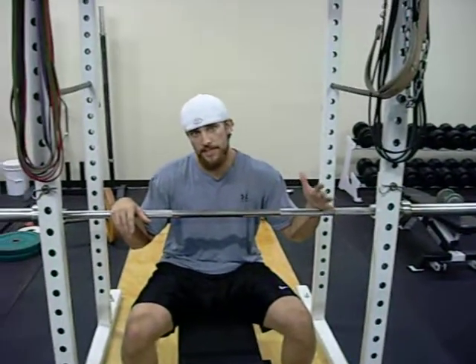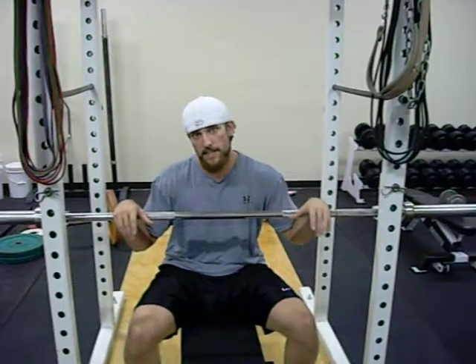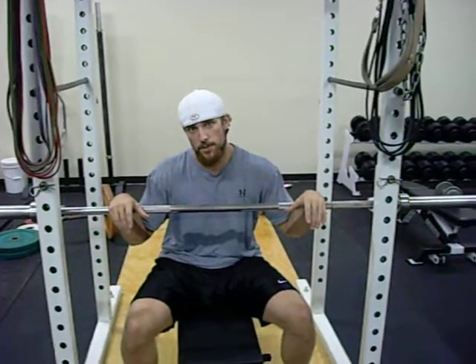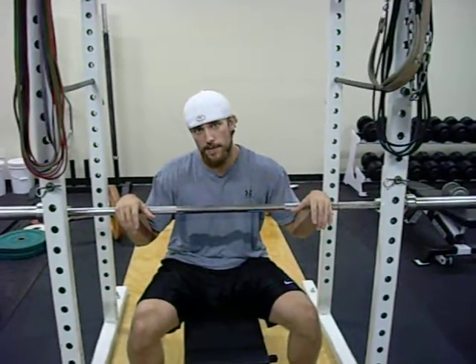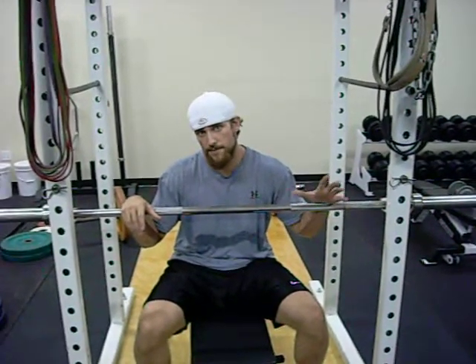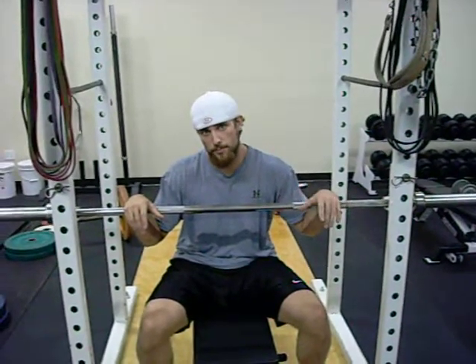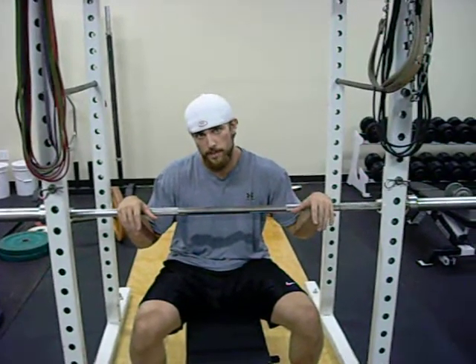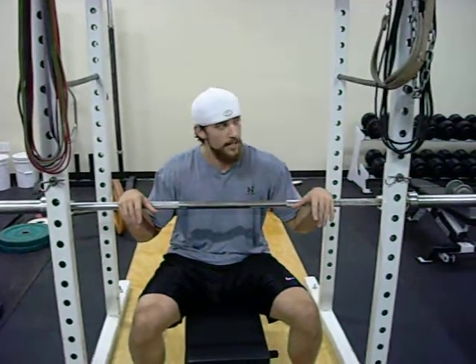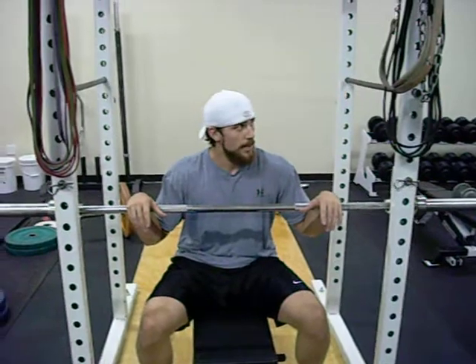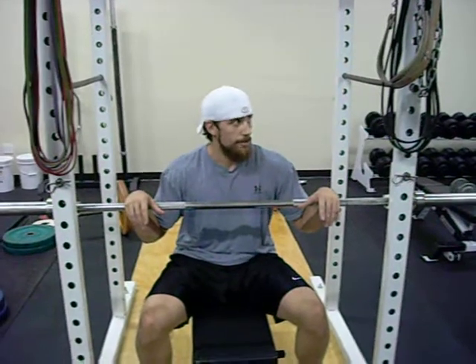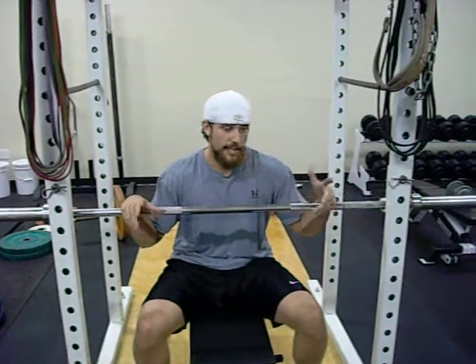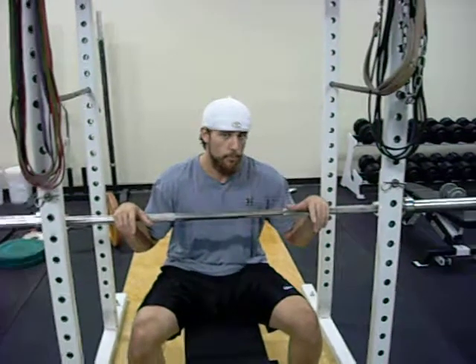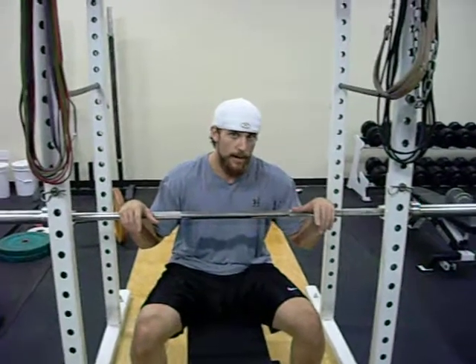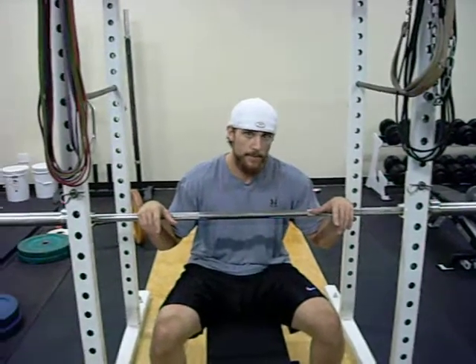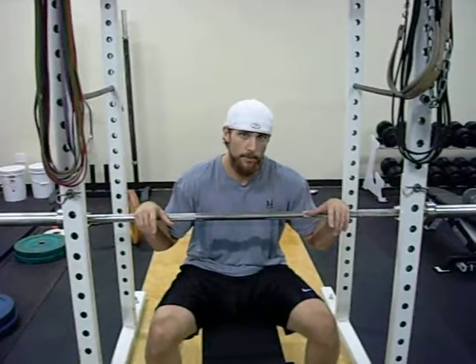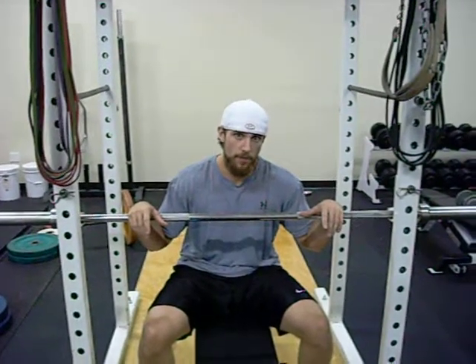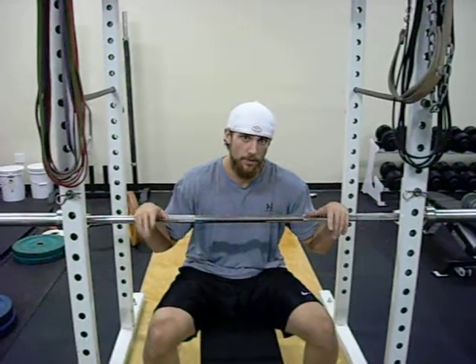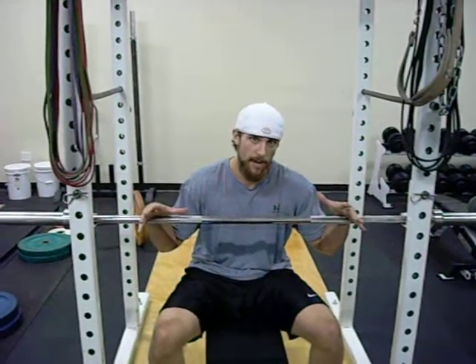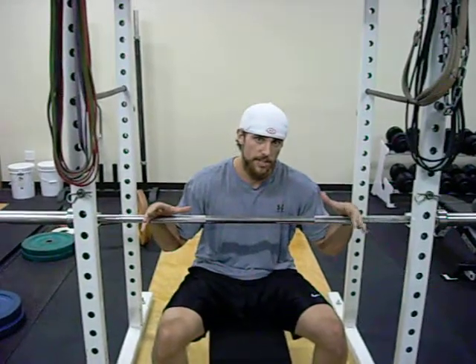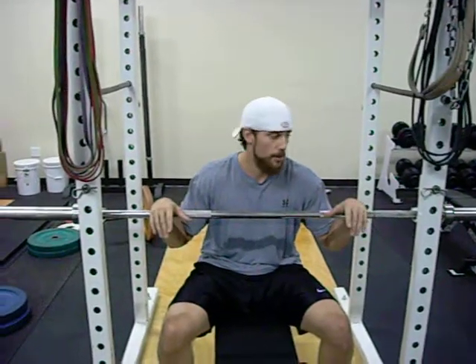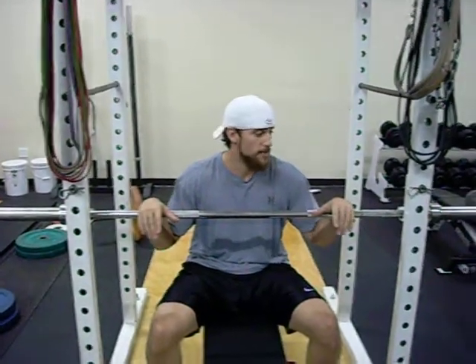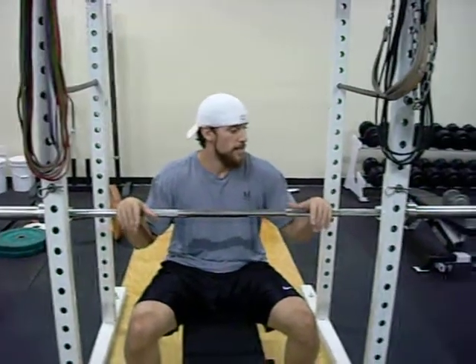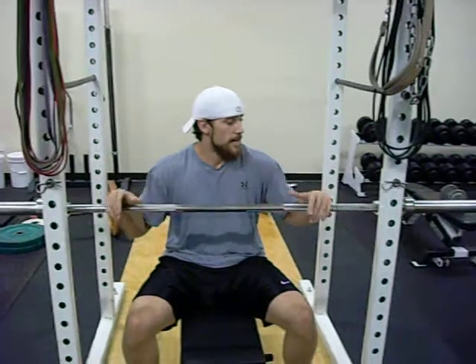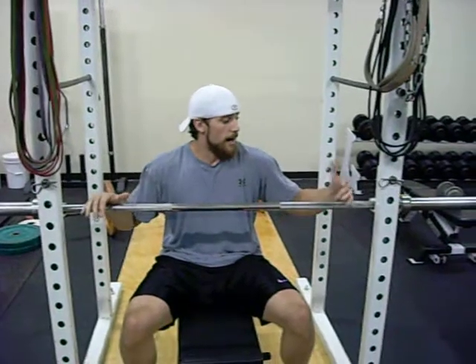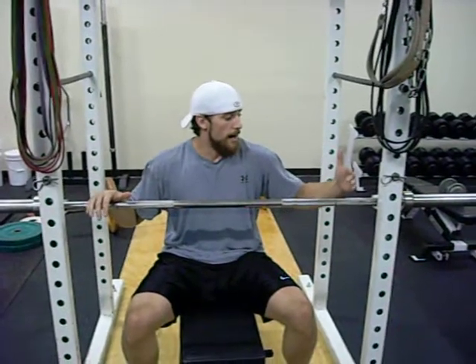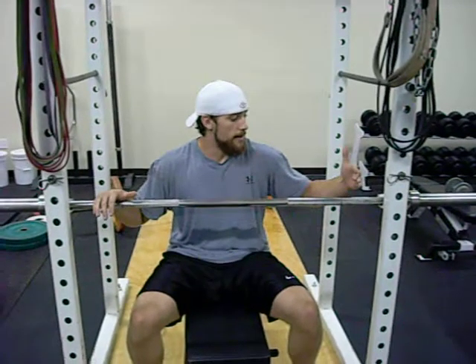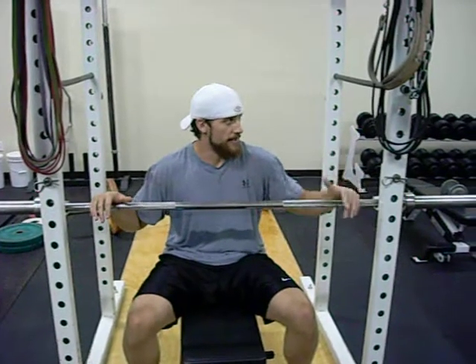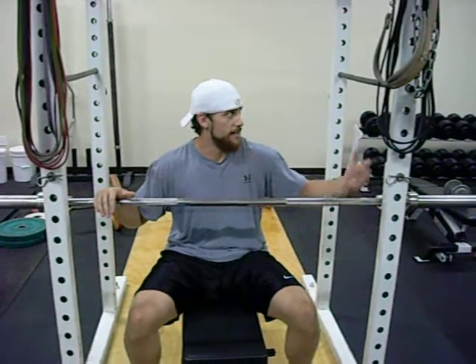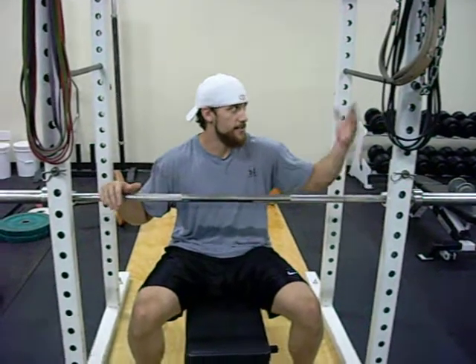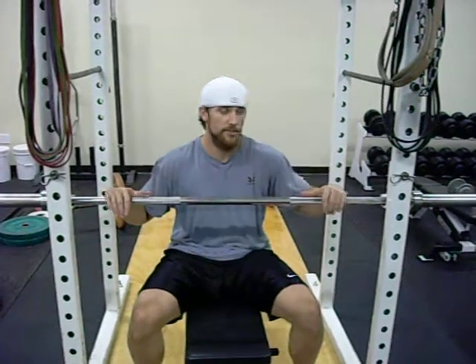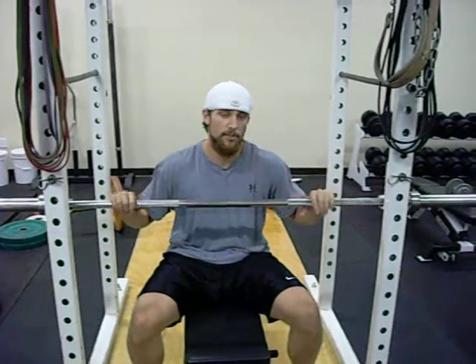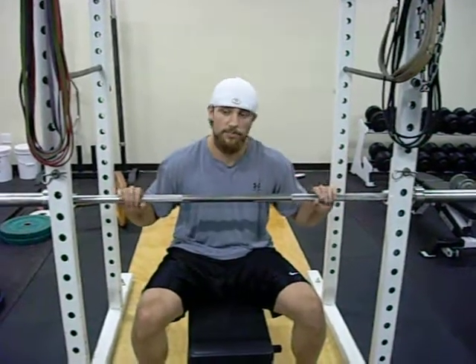Whether it's 10 seconds for multiple reps, 5 seconds for multiple reps, 30 seconds for one rep — whatever you want to do, whatever application you want to apply it to. Big thing: you have to focus on trying to break through the pins.